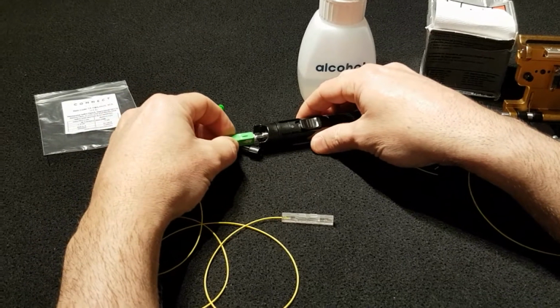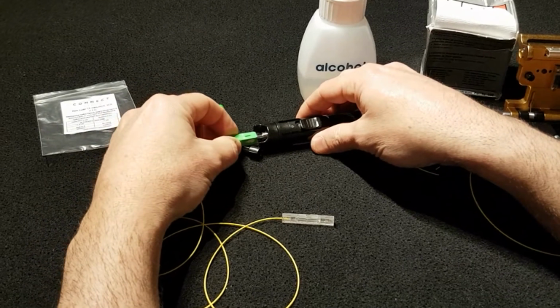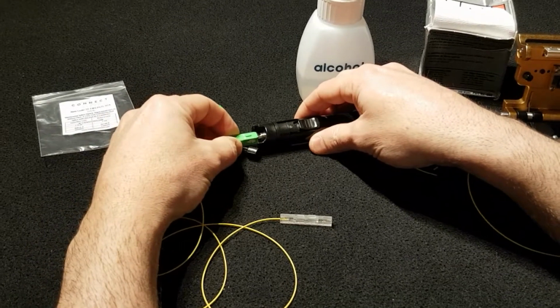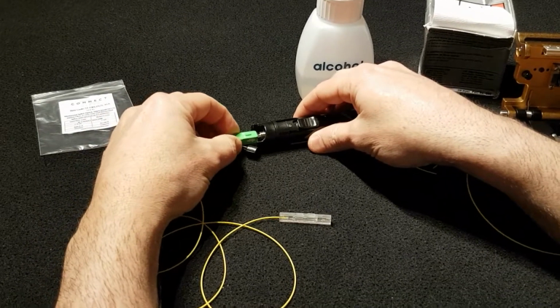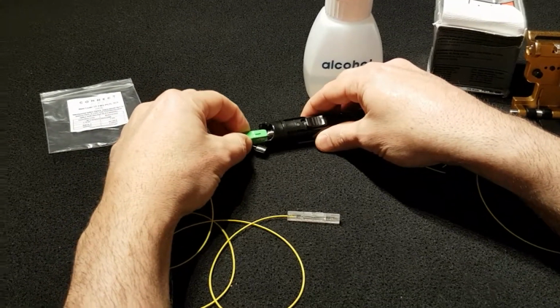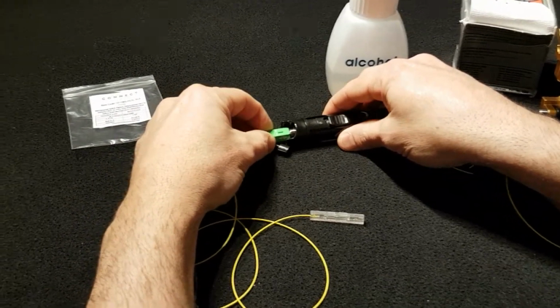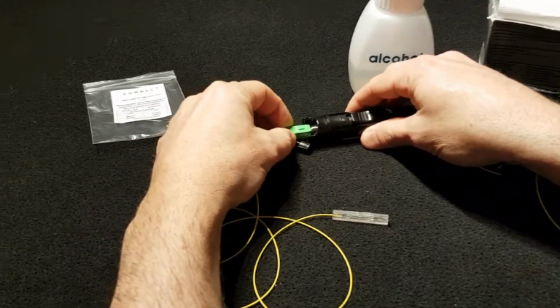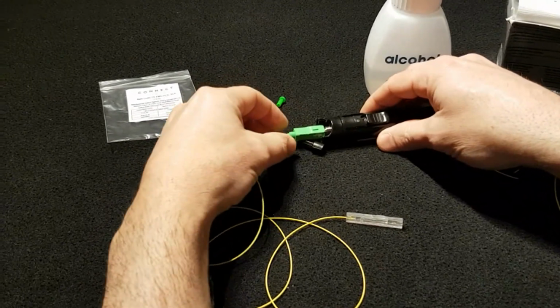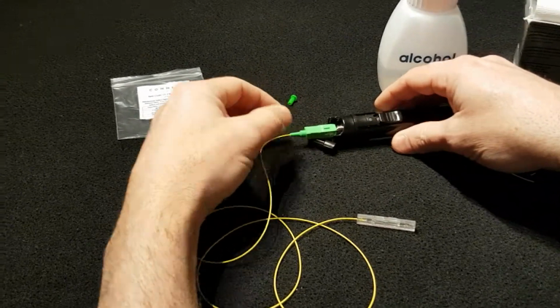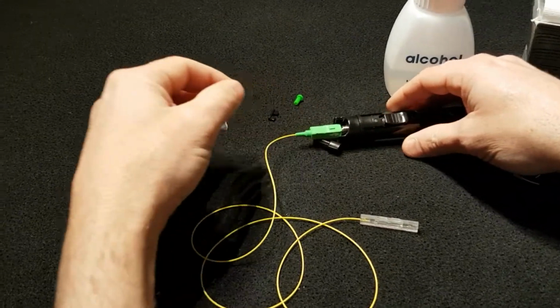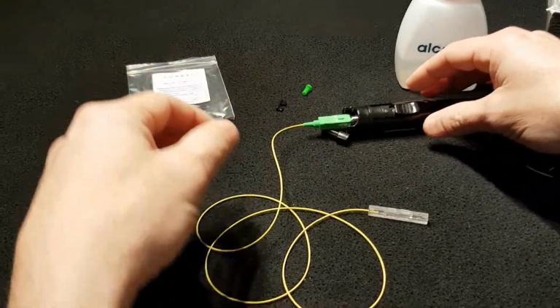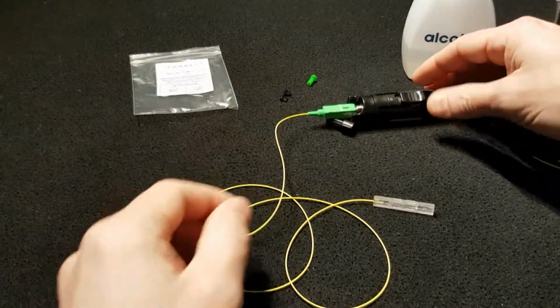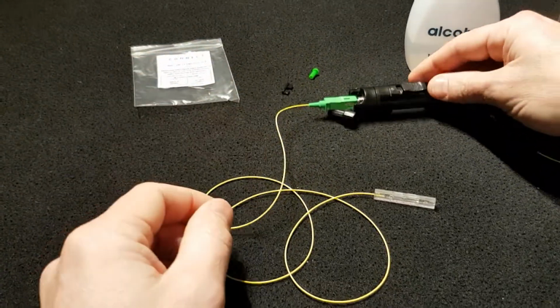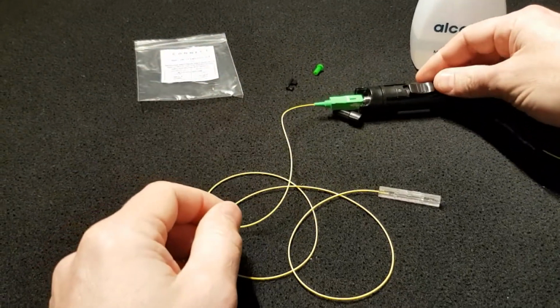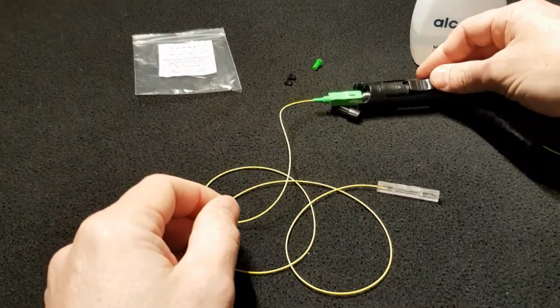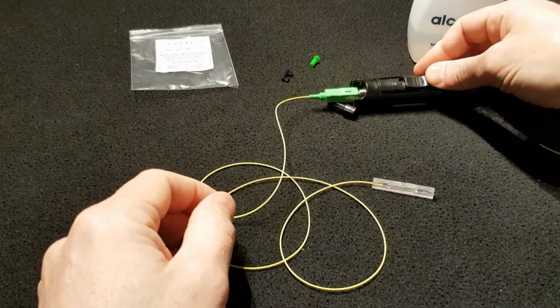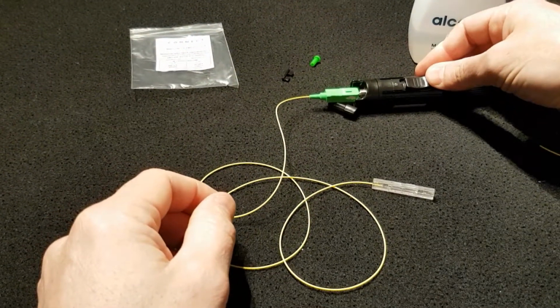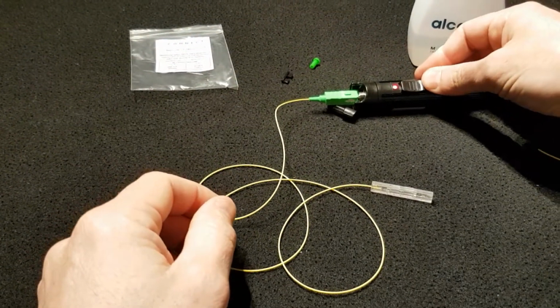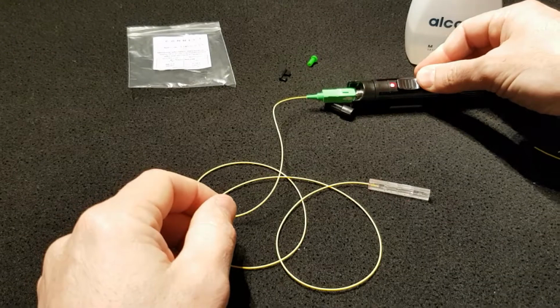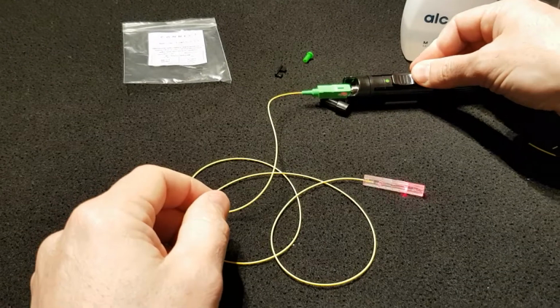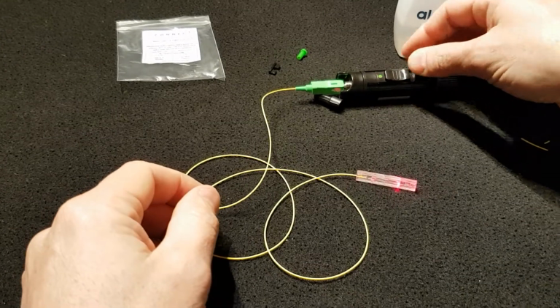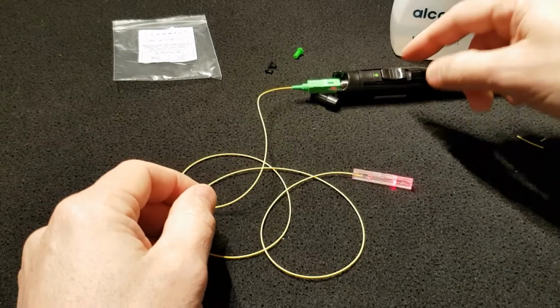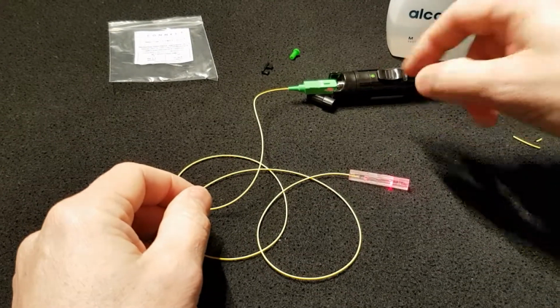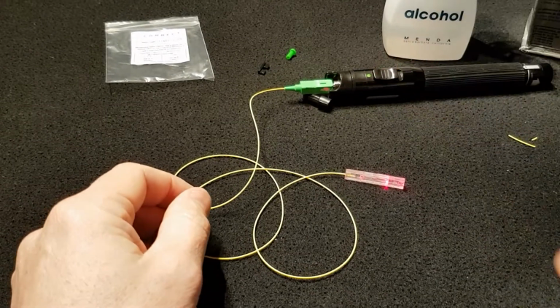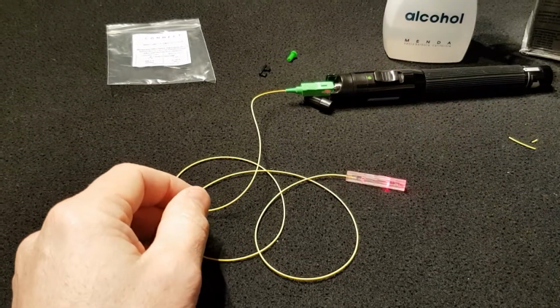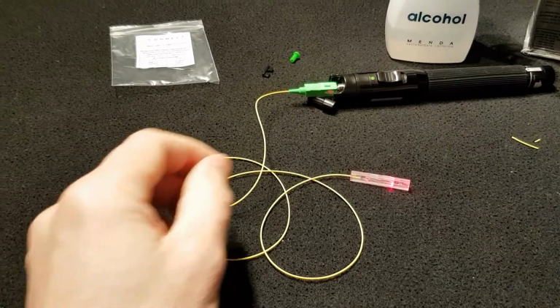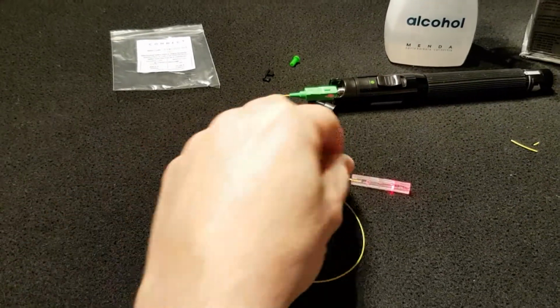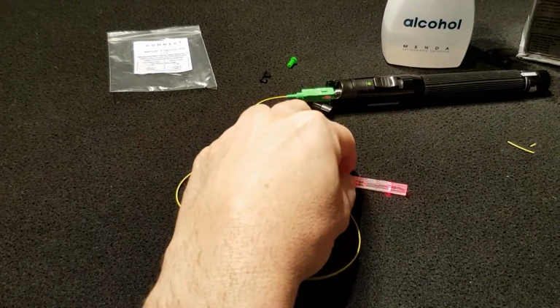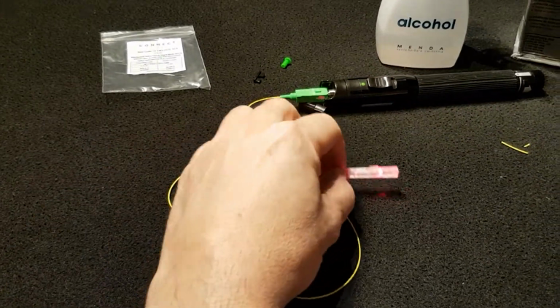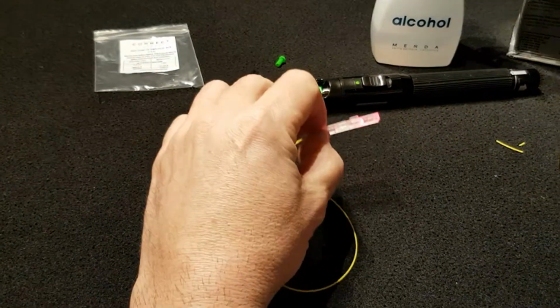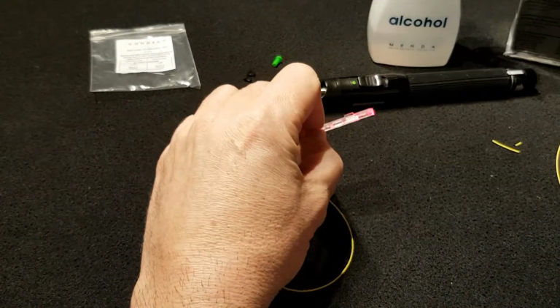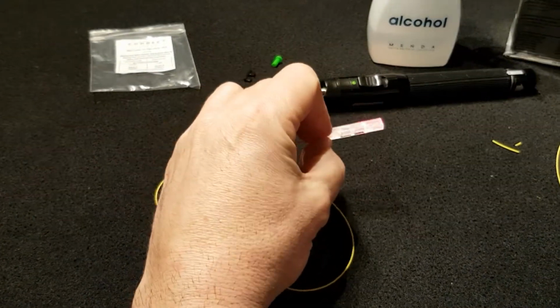we need to connect the pigtail to the visual fault locator and we need to turn the visual fault locator to continuous mode.